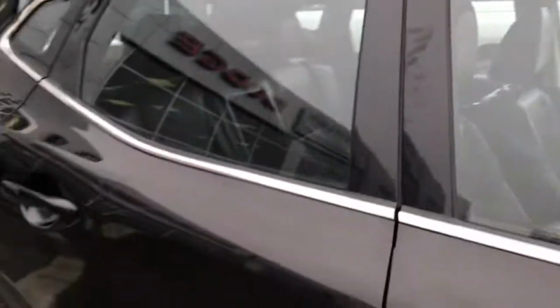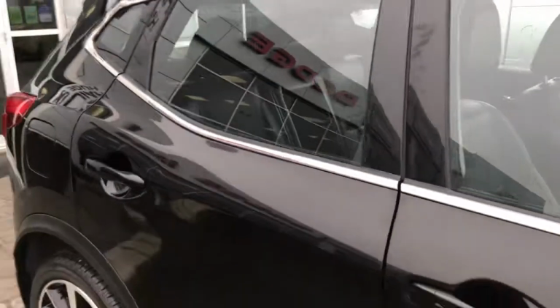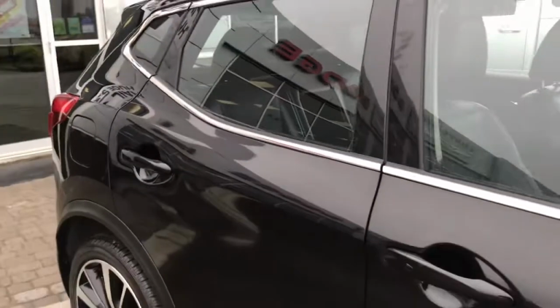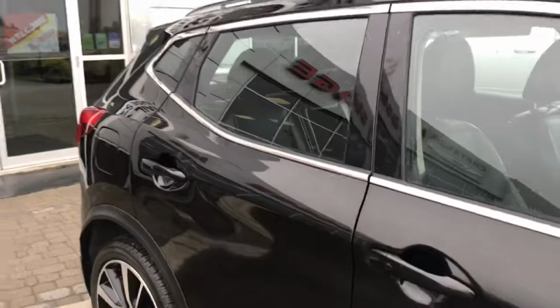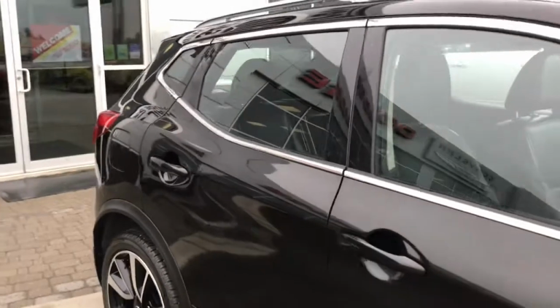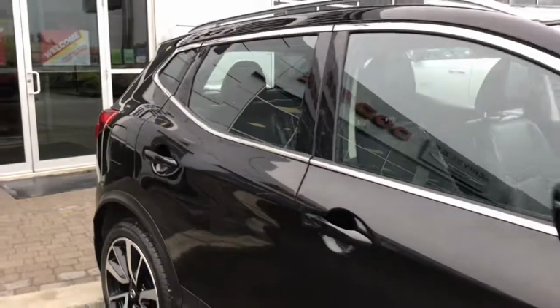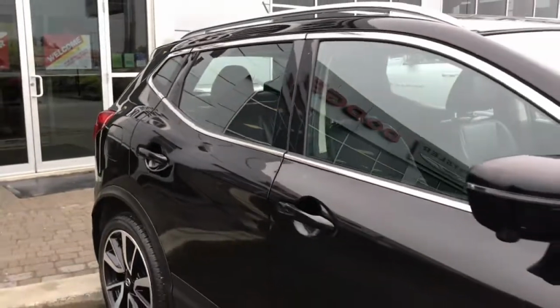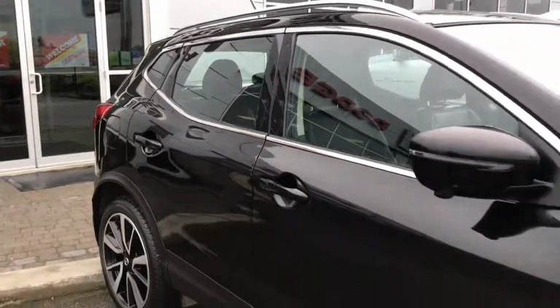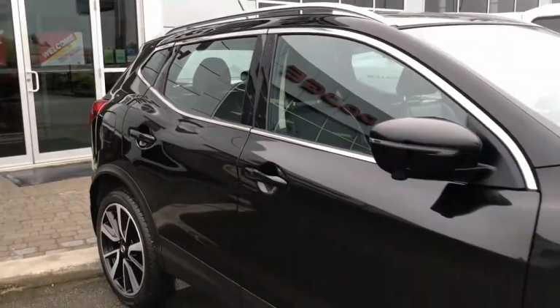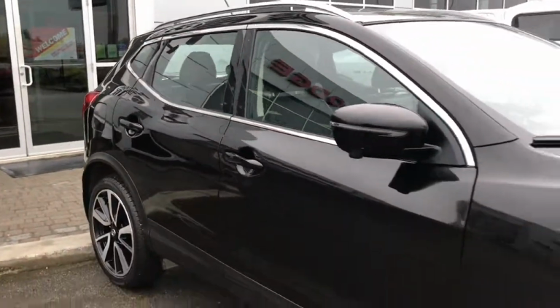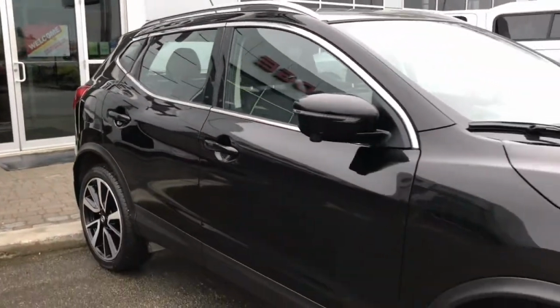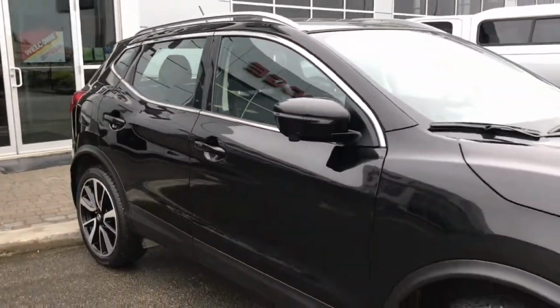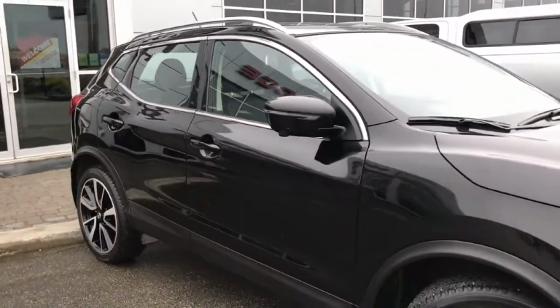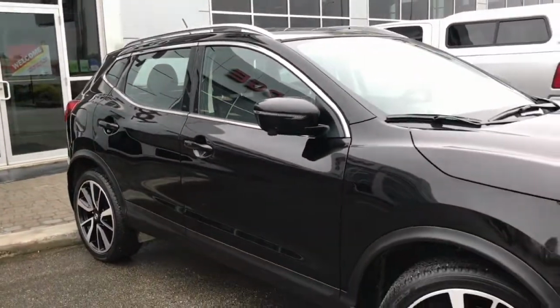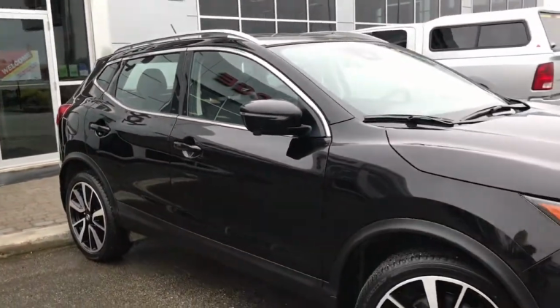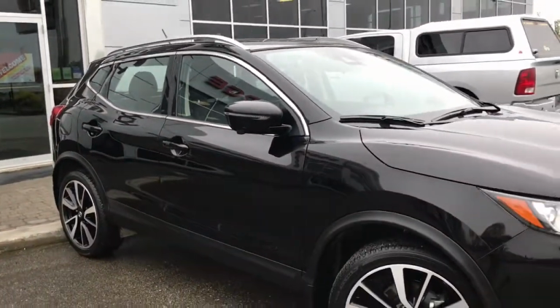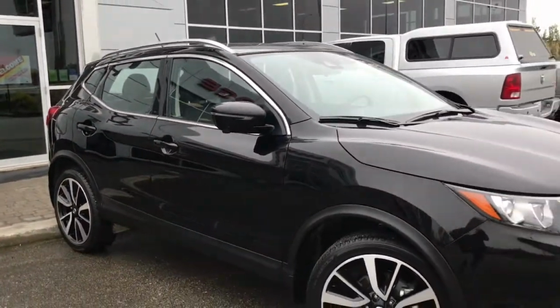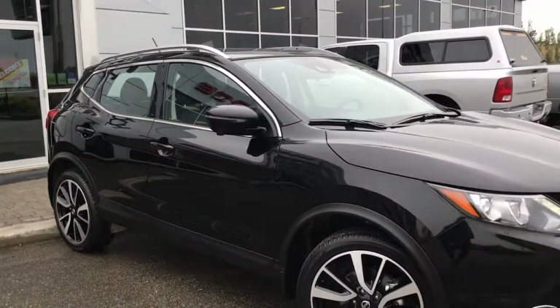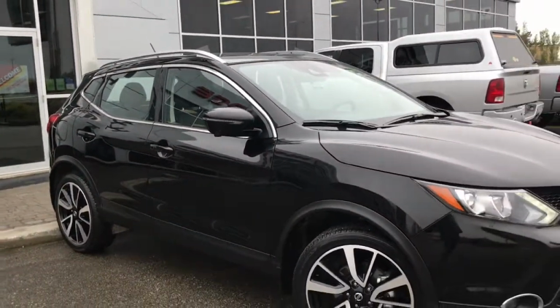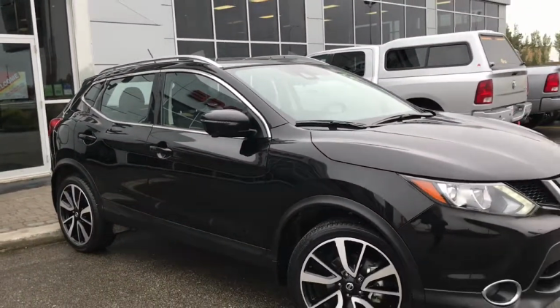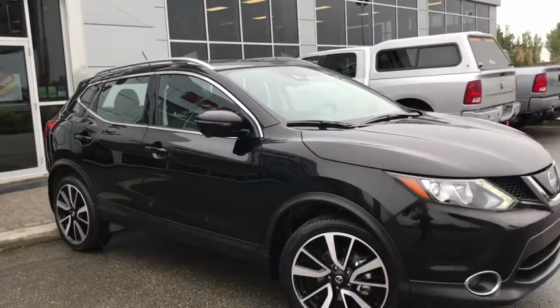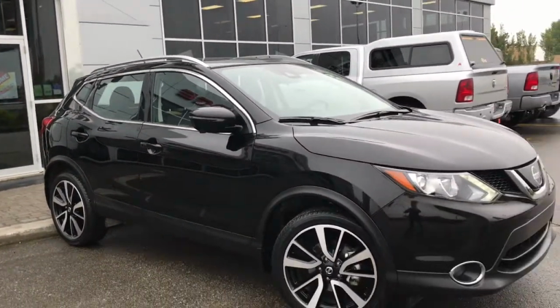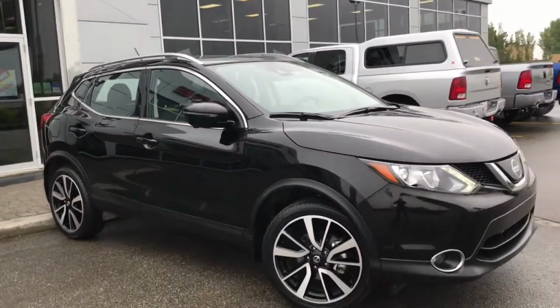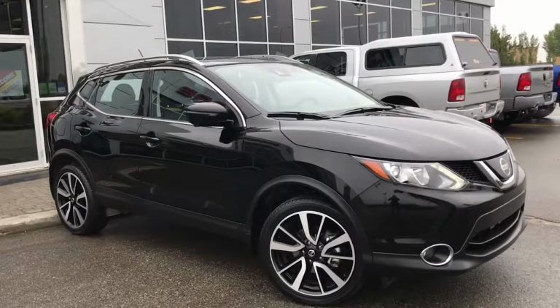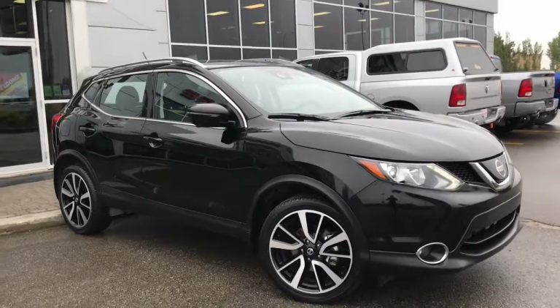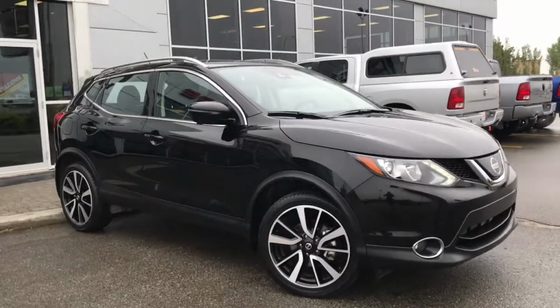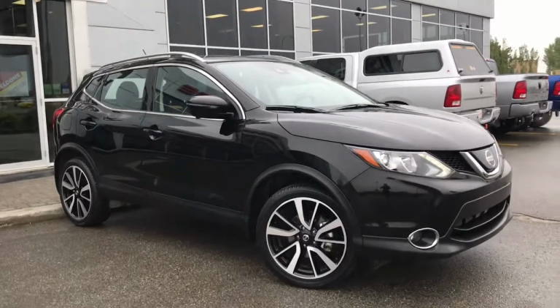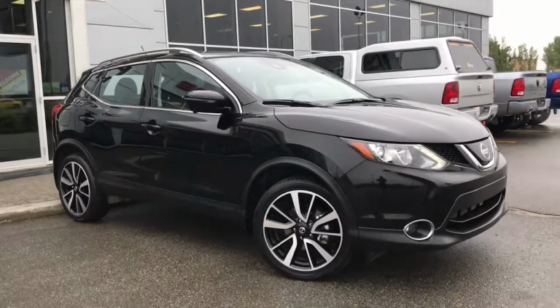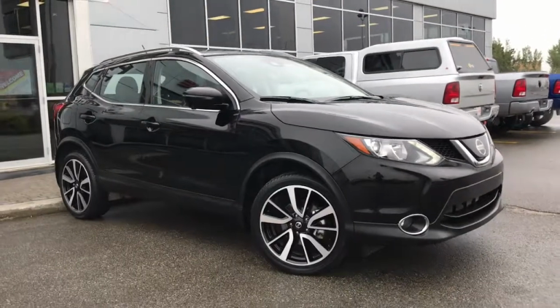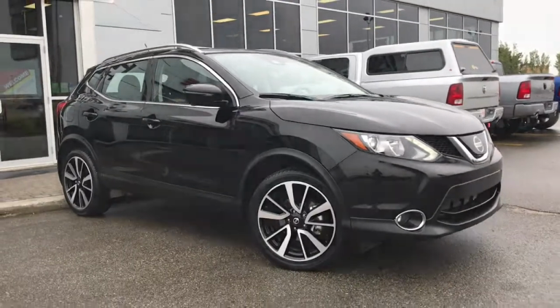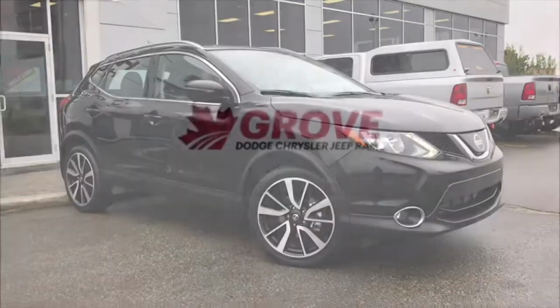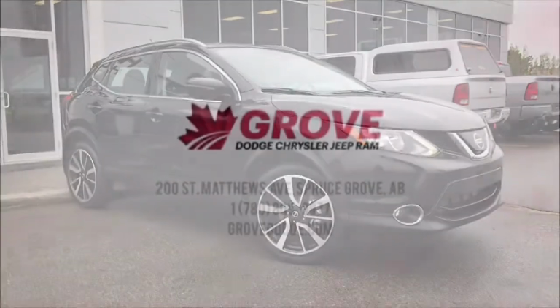So if you'd like to take this gorgeous SUV for a test drive, we're located at 200 St Matthews Avenue in Spruce Grove, Alberta. Hopefully we see you soon — take care!